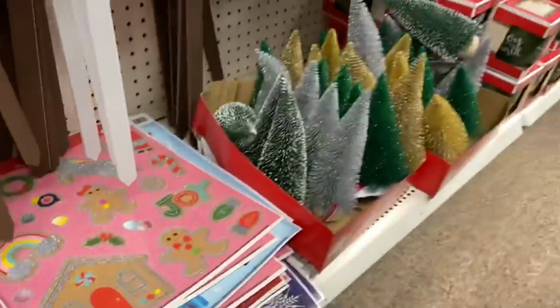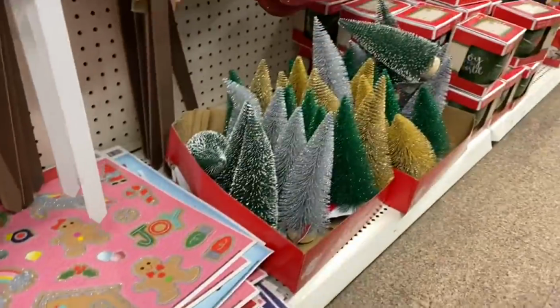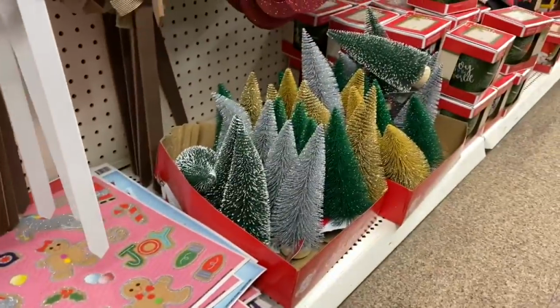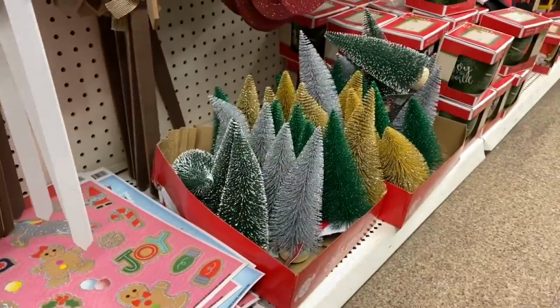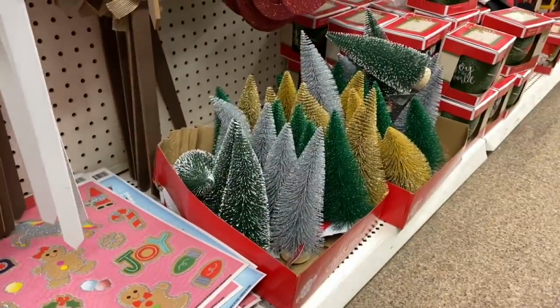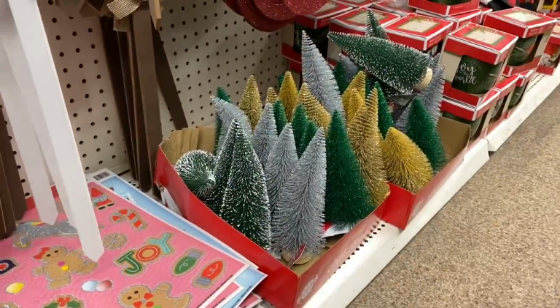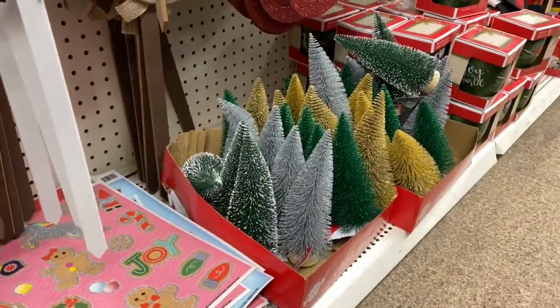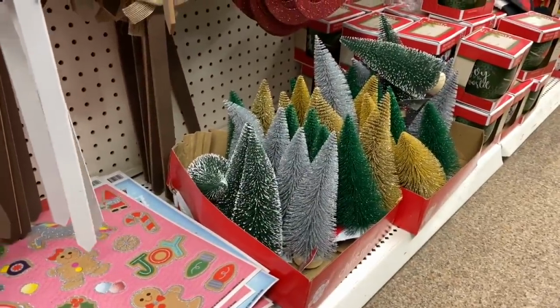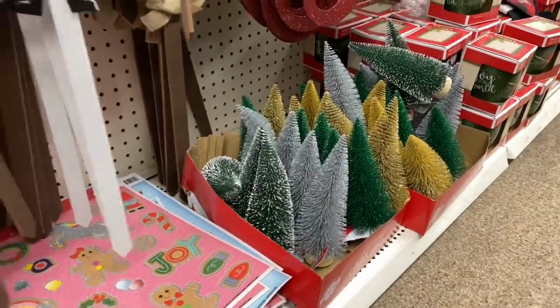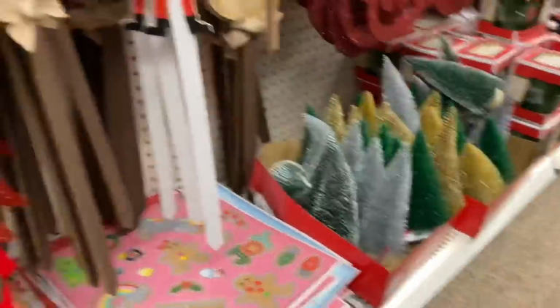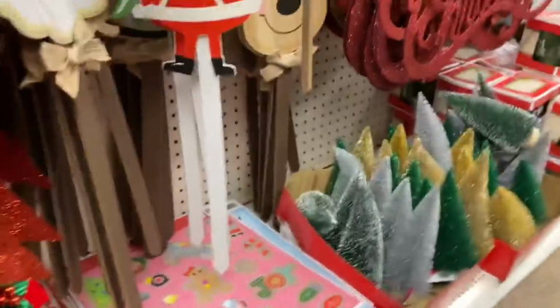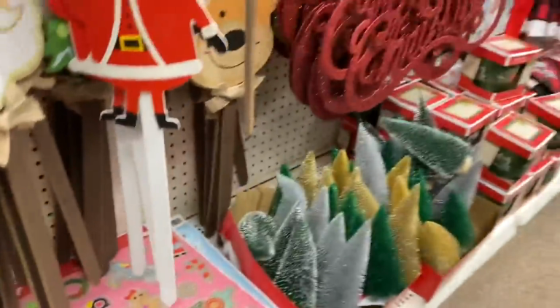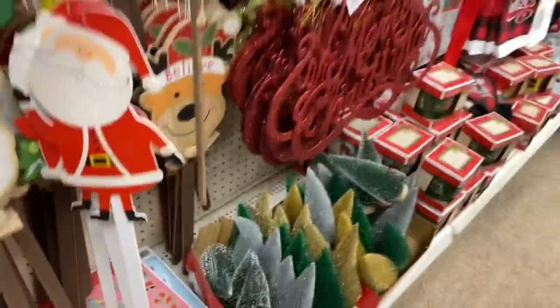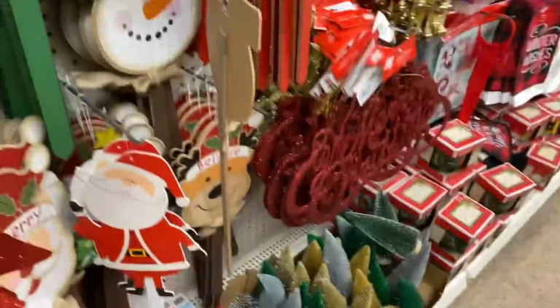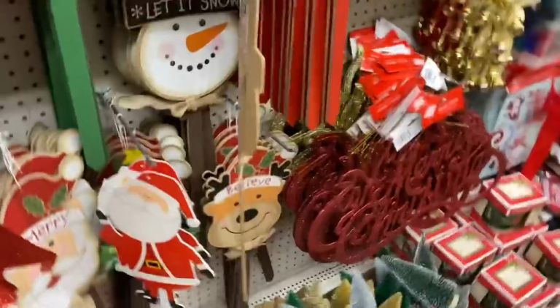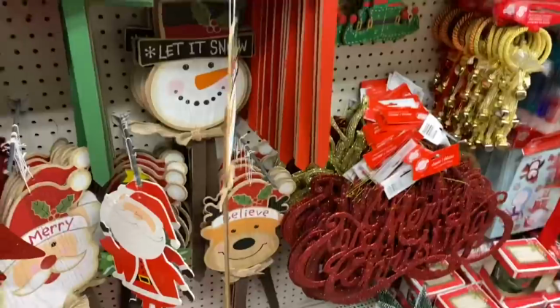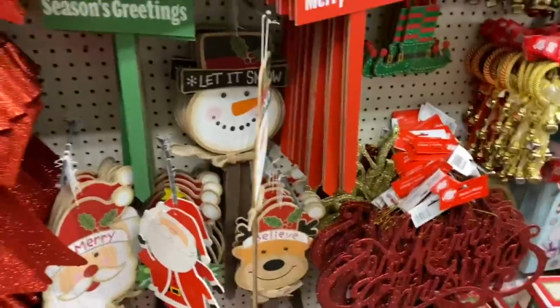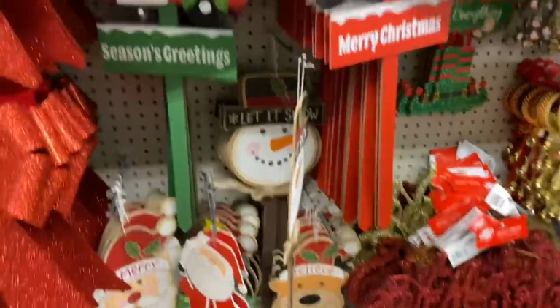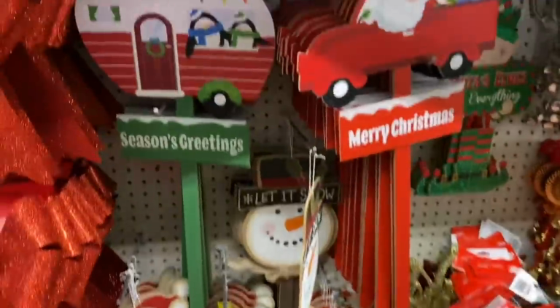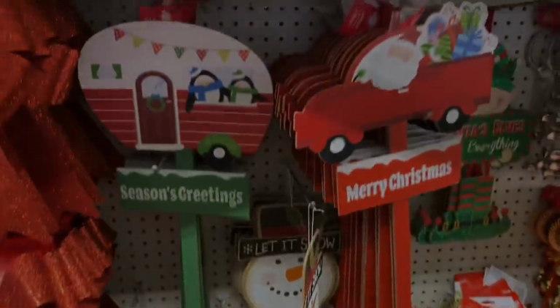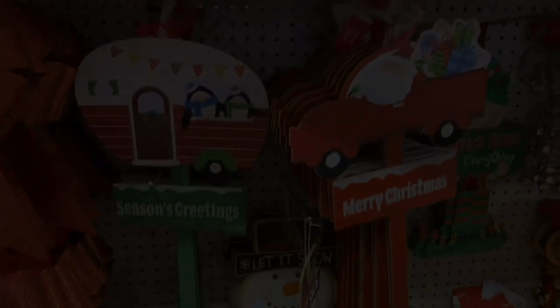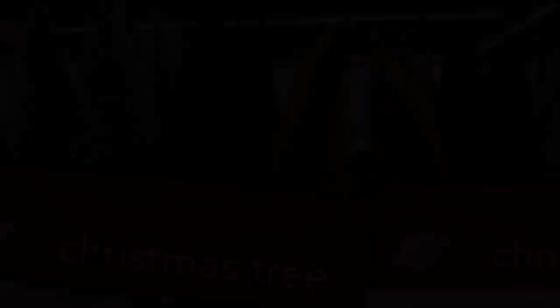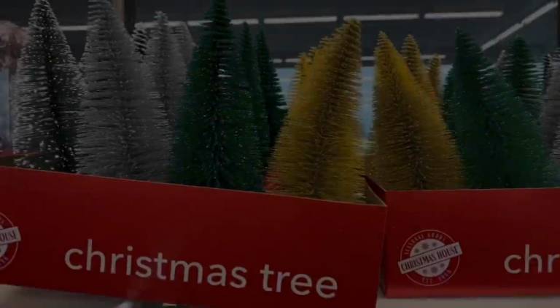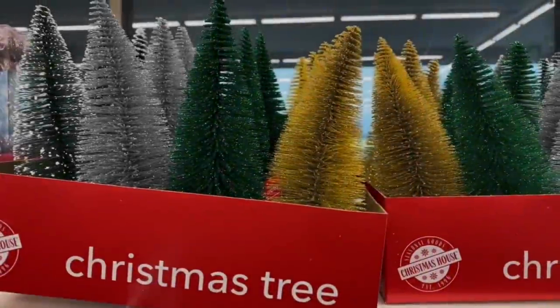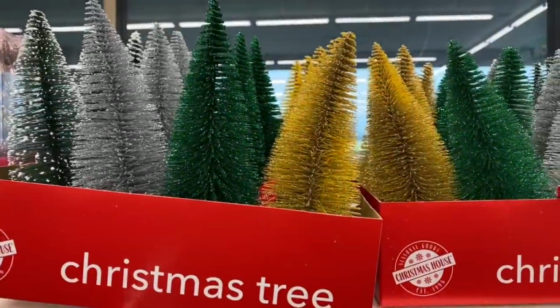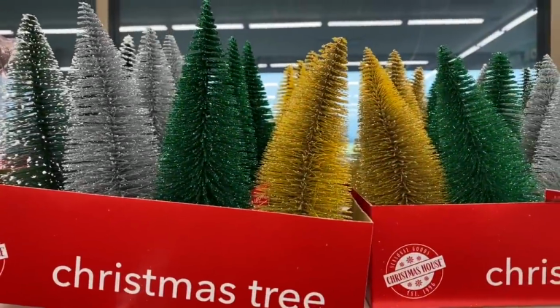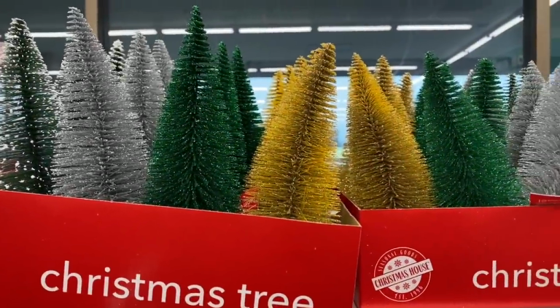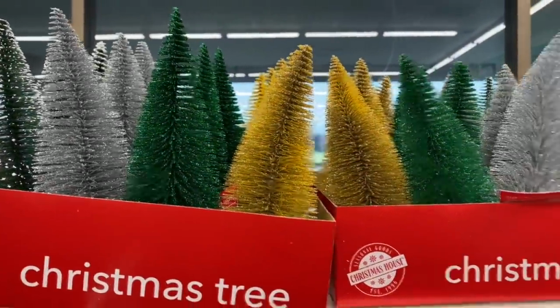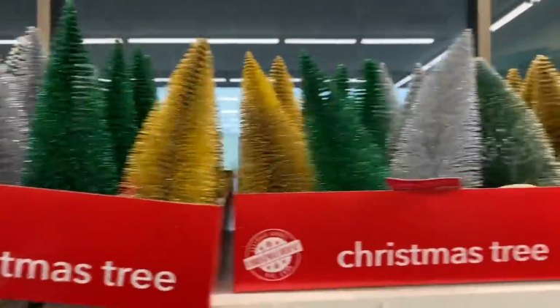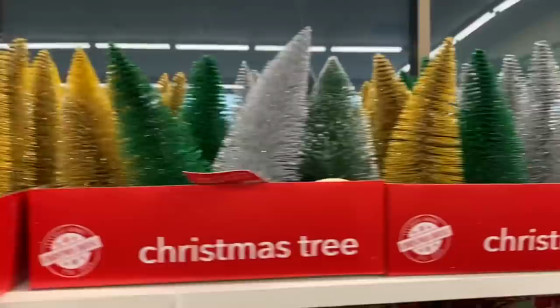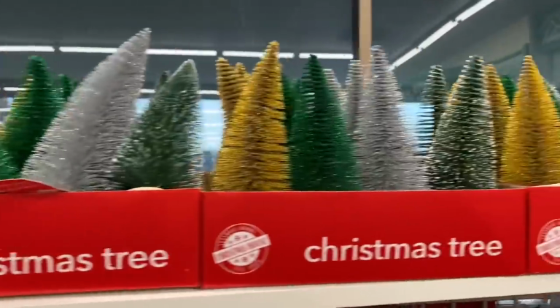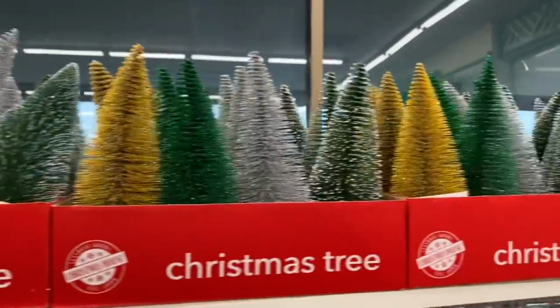These trees are everywhere — they're on the bottom levels, they're on the upper. Look, just cases filled with them.